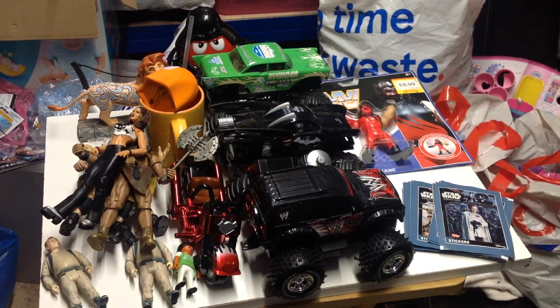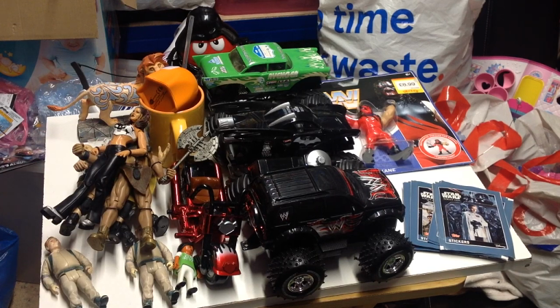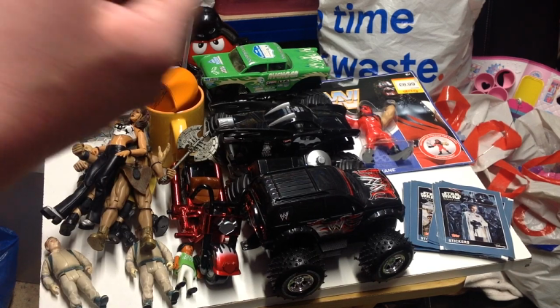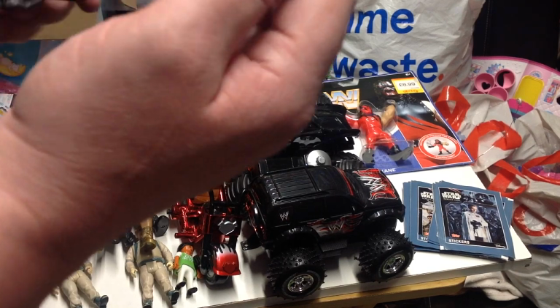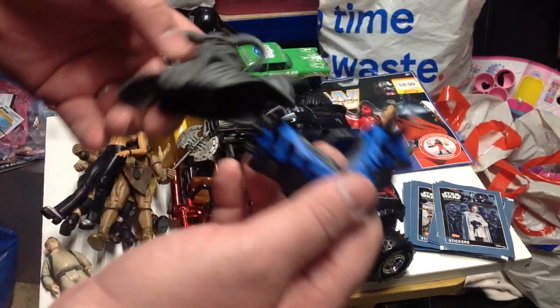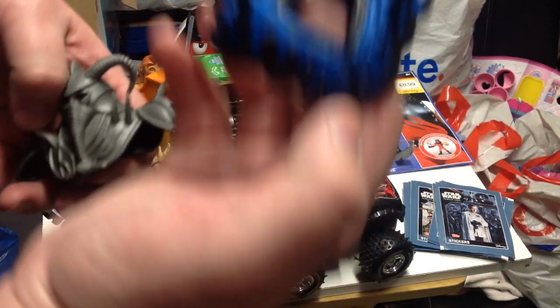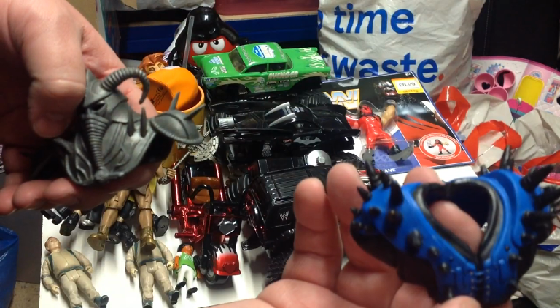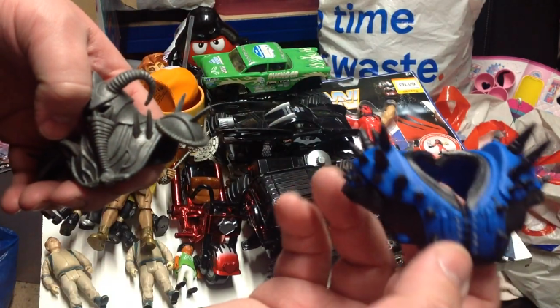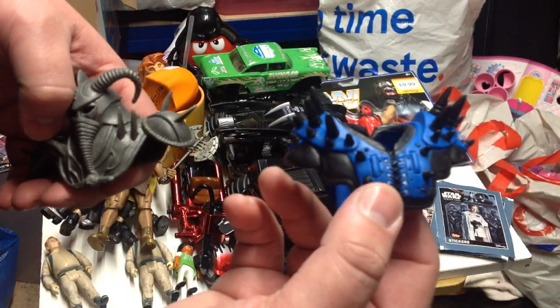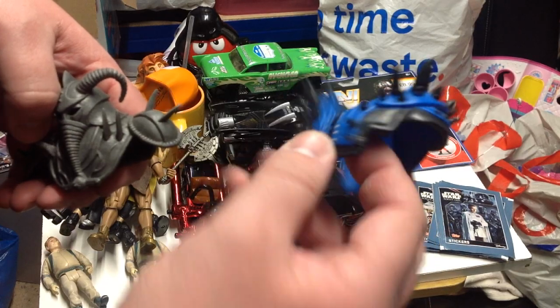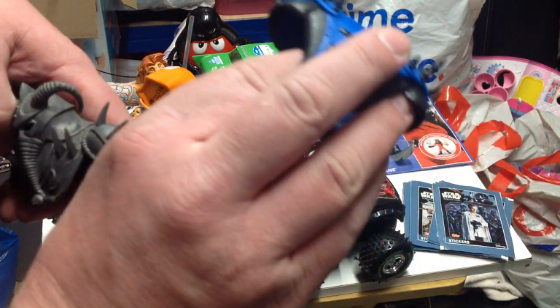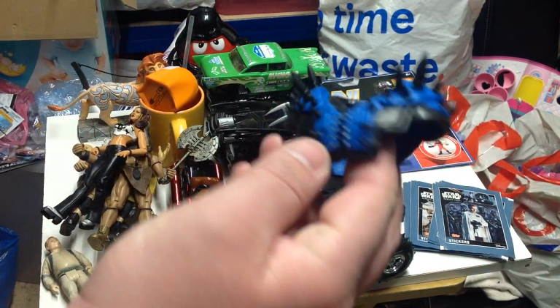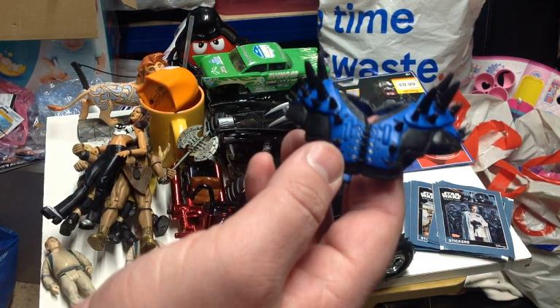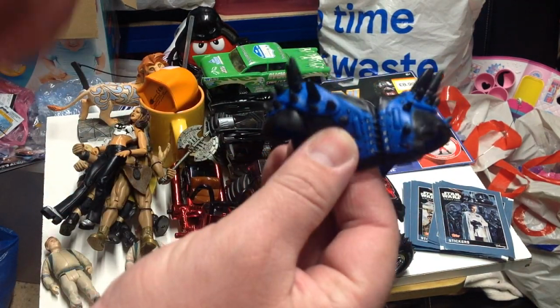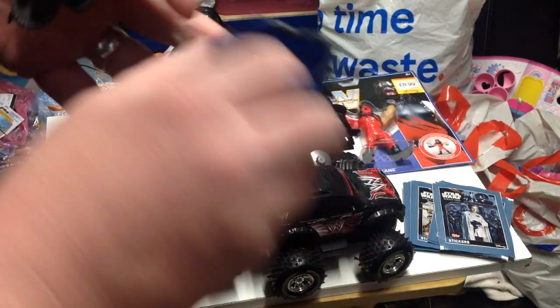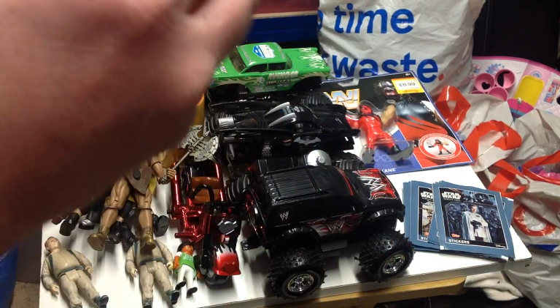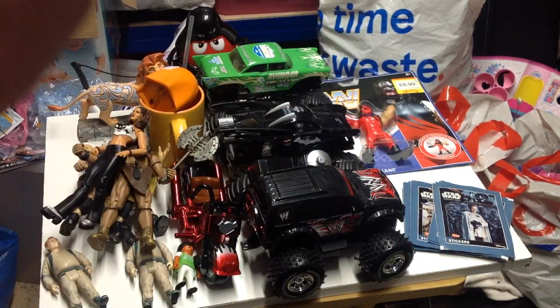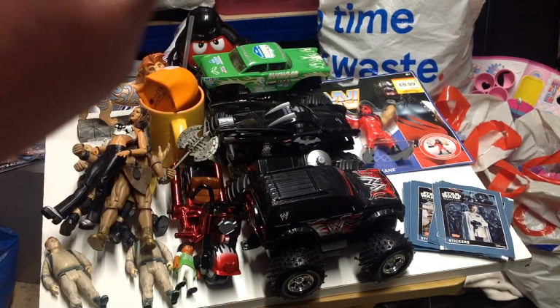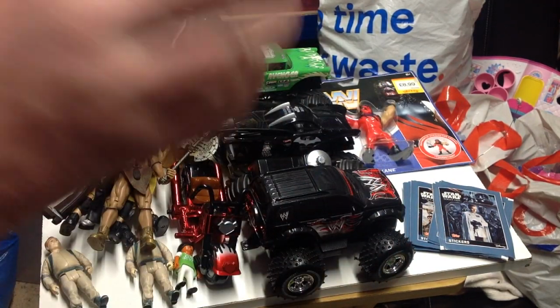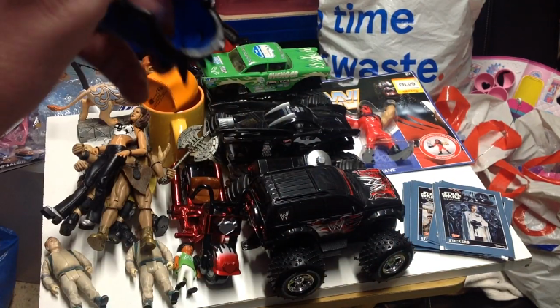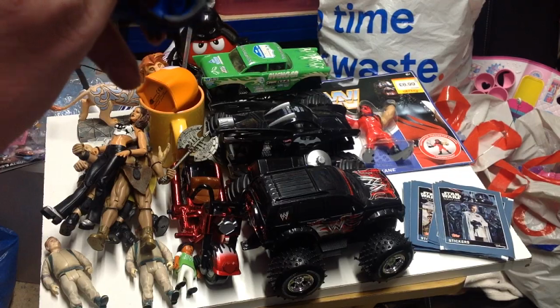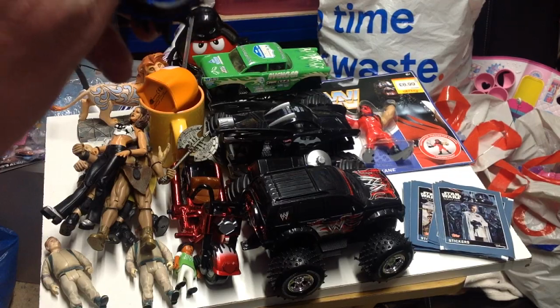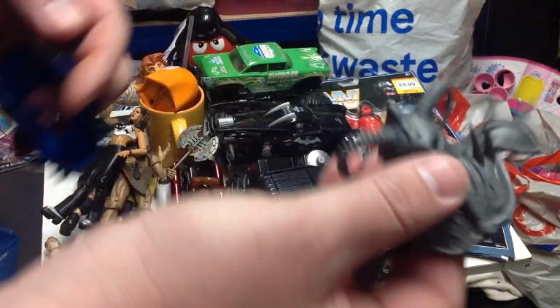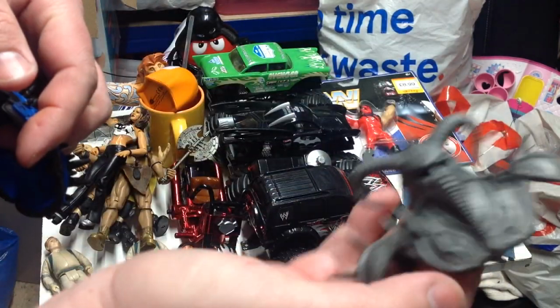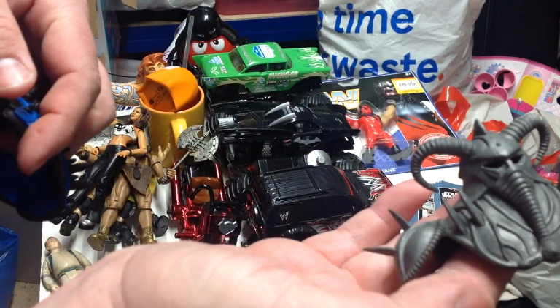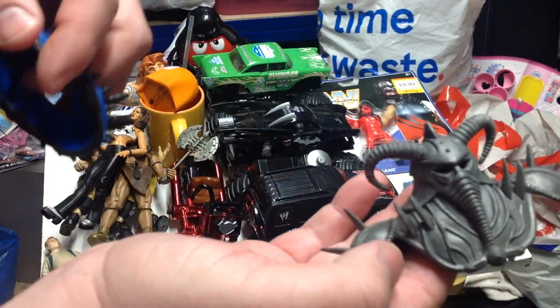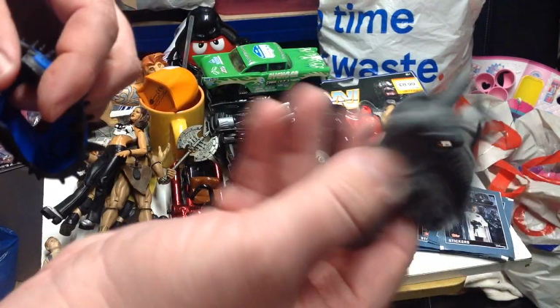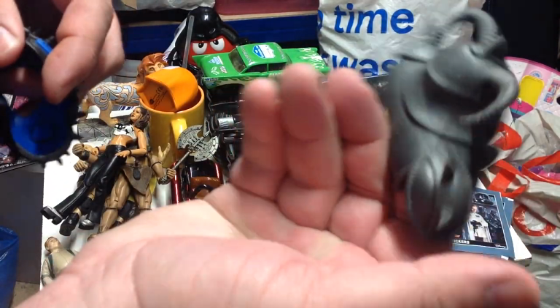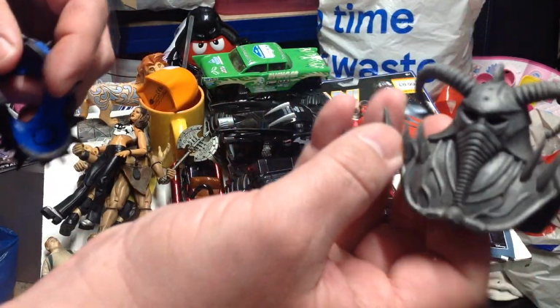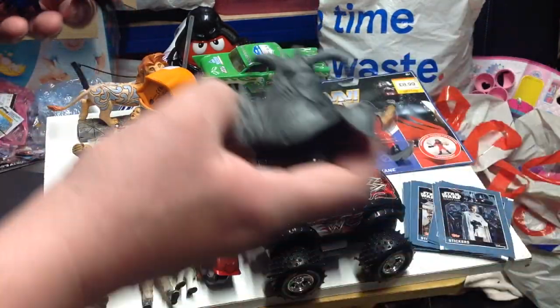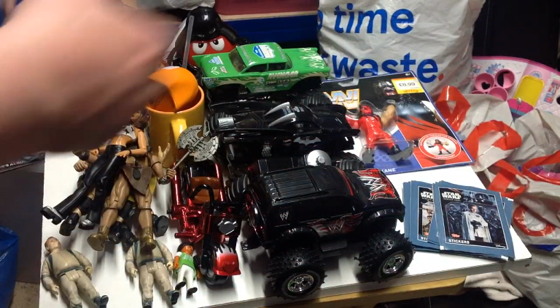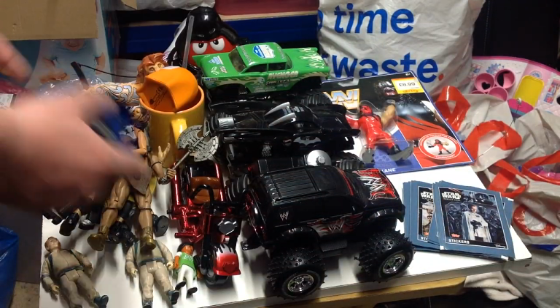Last of the wrestling items we picked up were accessories for Hawk/Animal from the Legion of Doom - the blue shoulder pads, I think Jake-specific as well - and a Vader helmet. Those were a quid each.